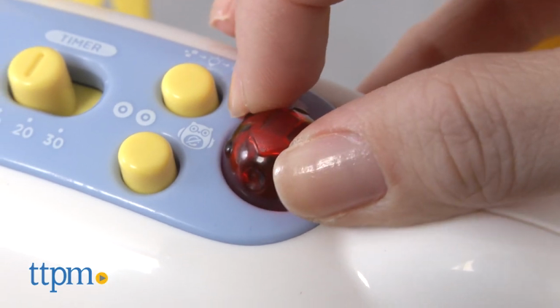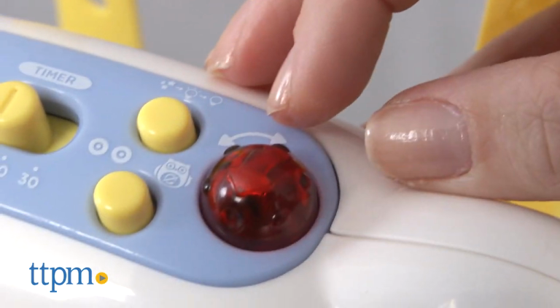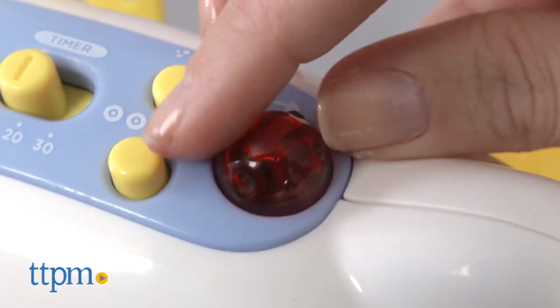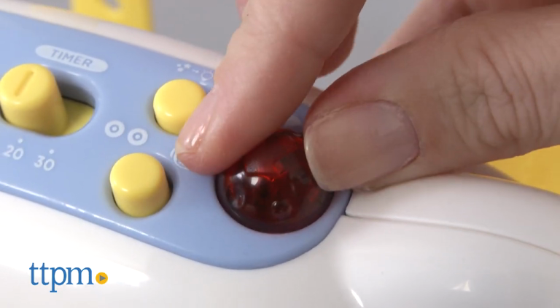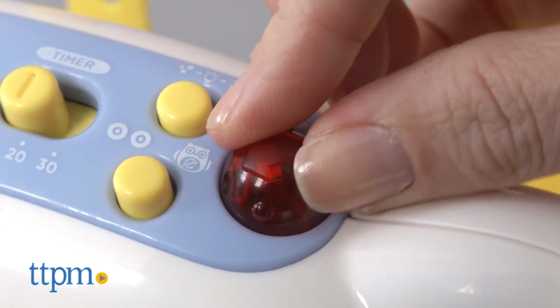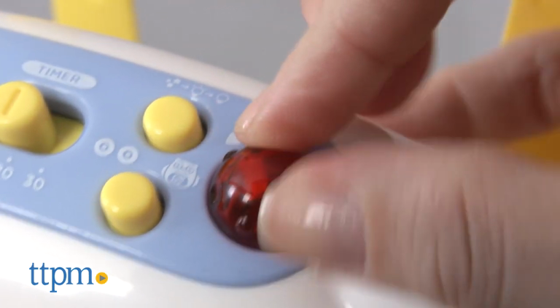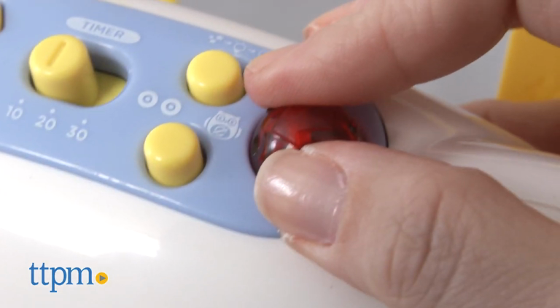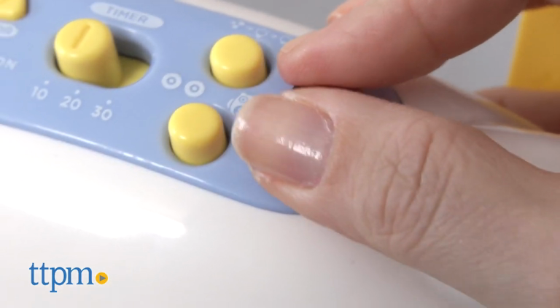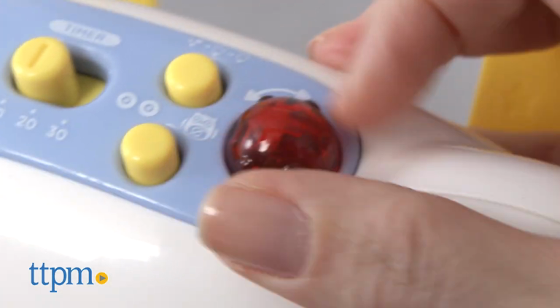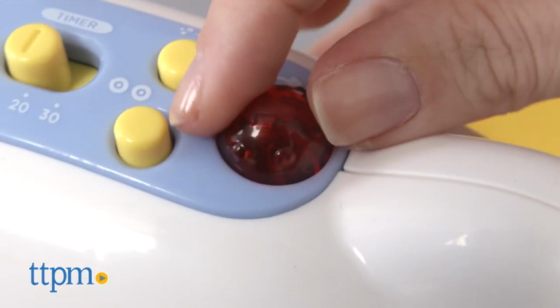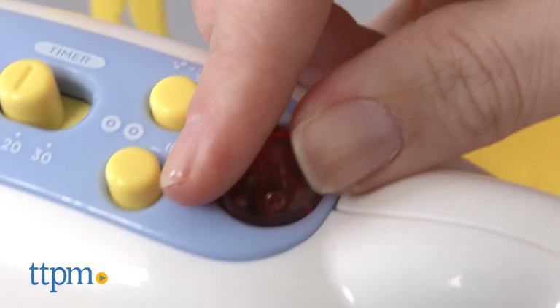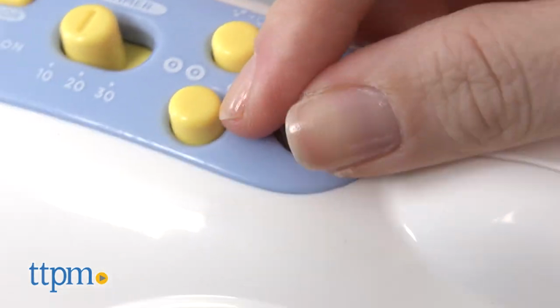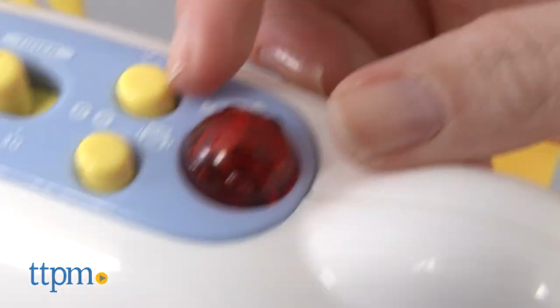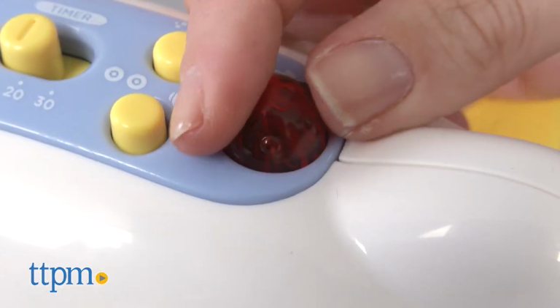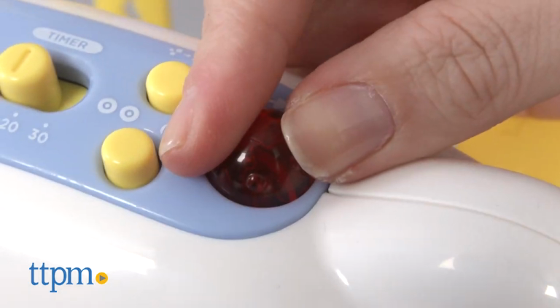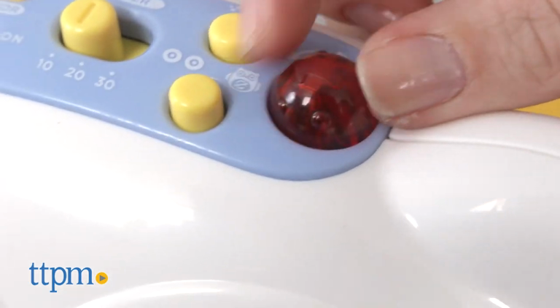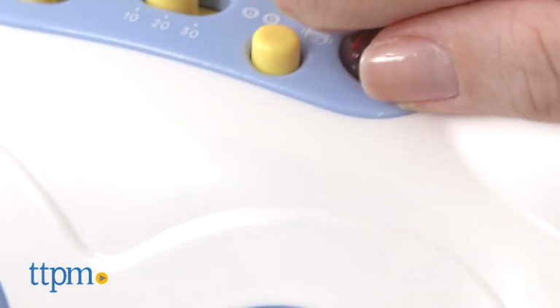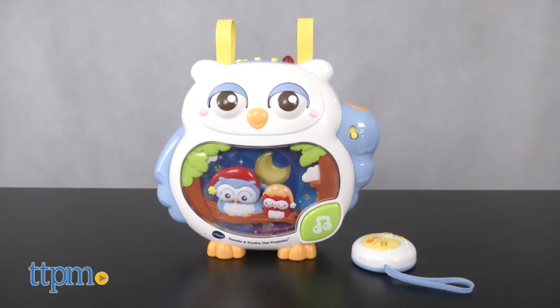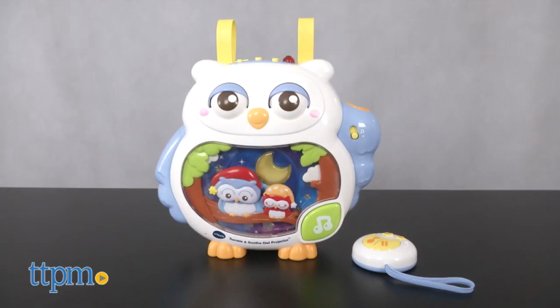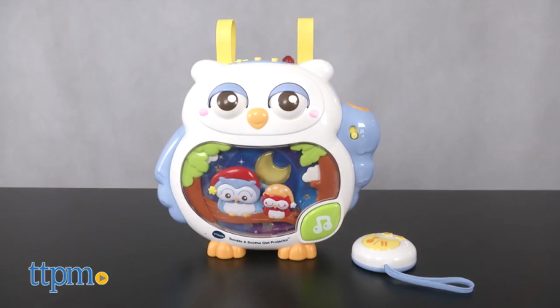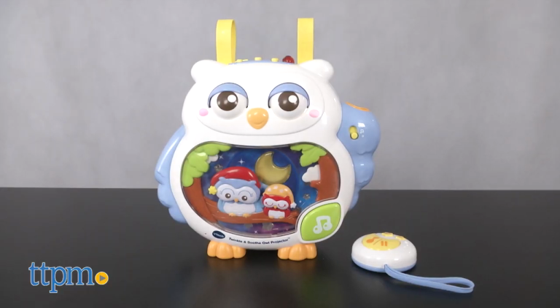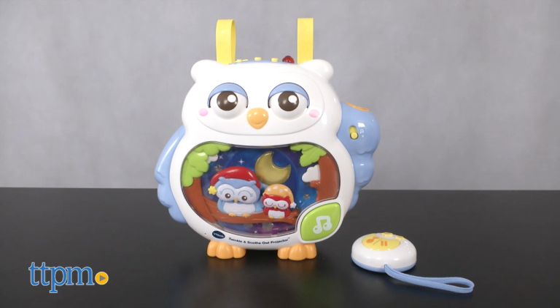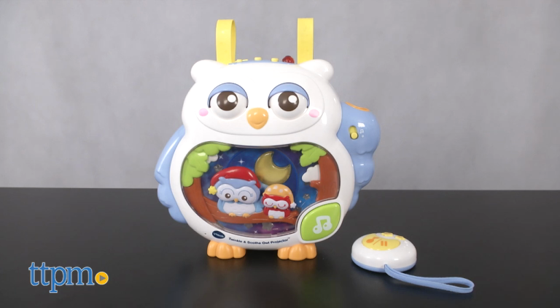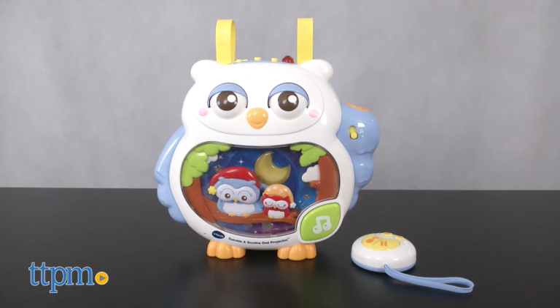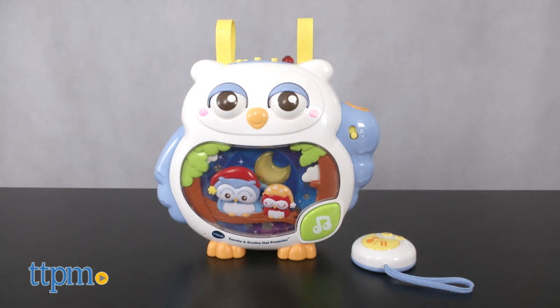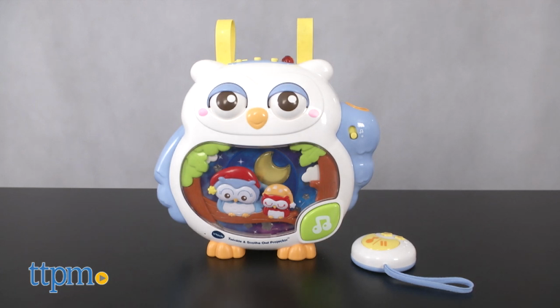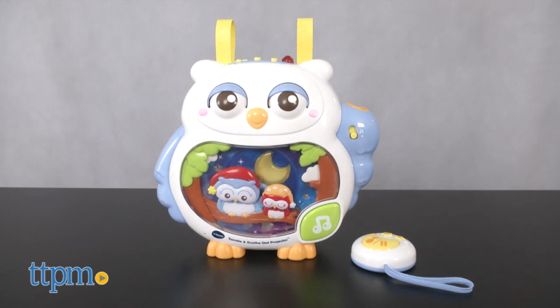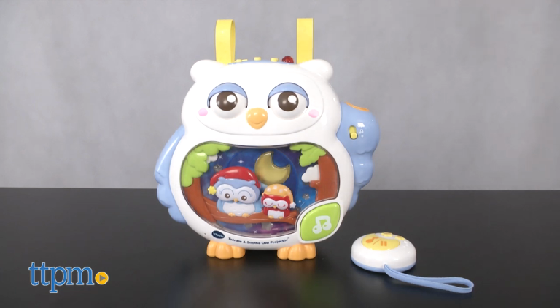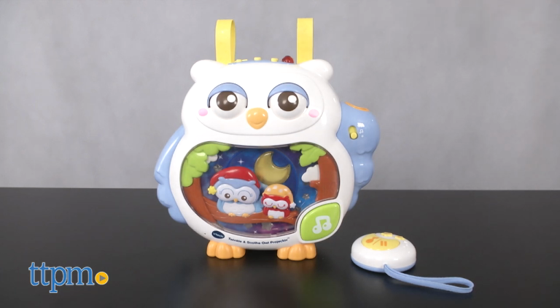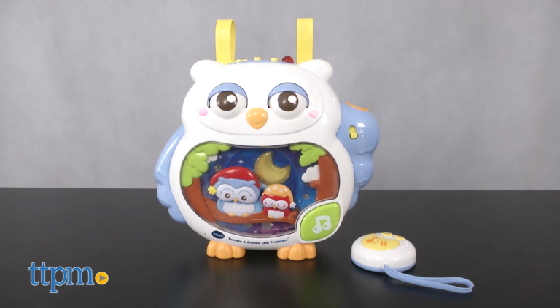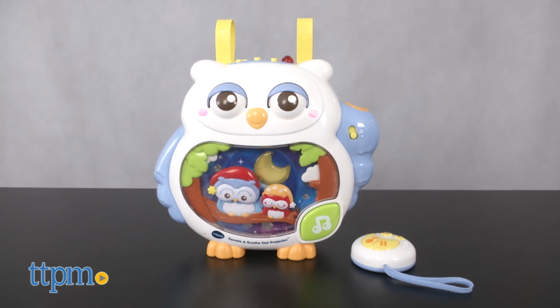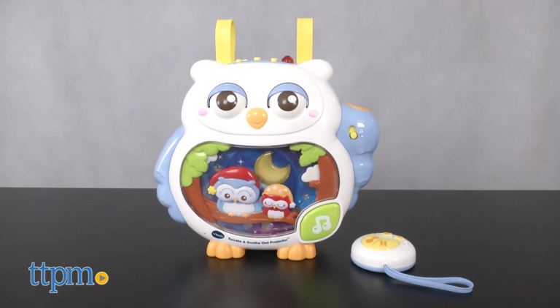The rotatable receiver on the projector ensures that you receive an optimal signal between the unit and remote up to 30 feet. The projector requires four AA batteries, and the remote requires two AAA batteries. All batteries are included for the in-store TryMe features only, and should be replaced for best results.